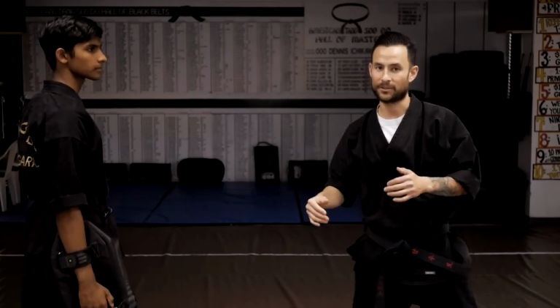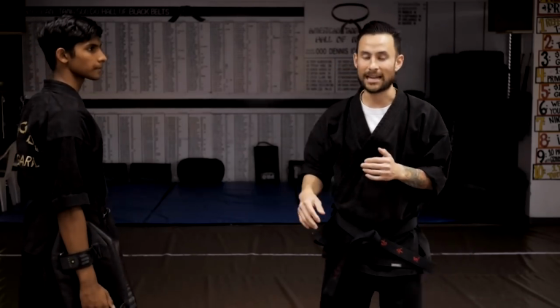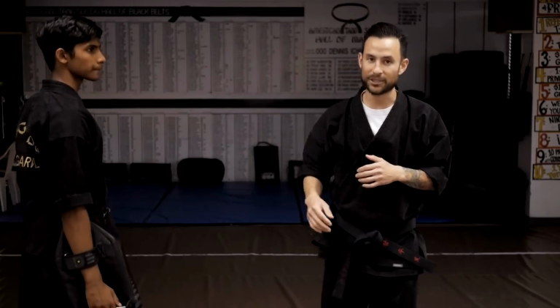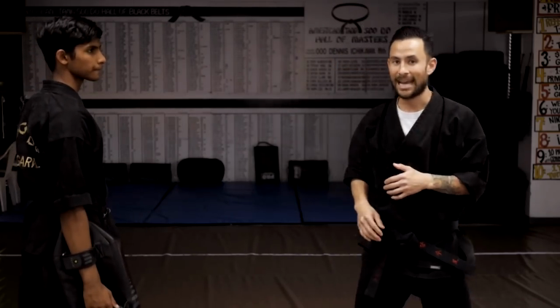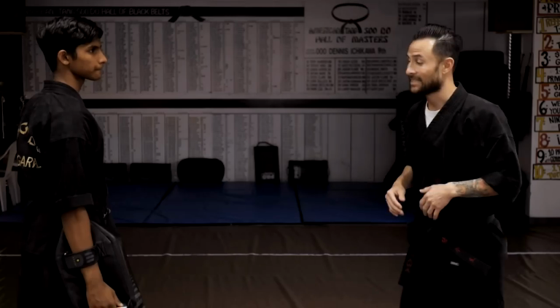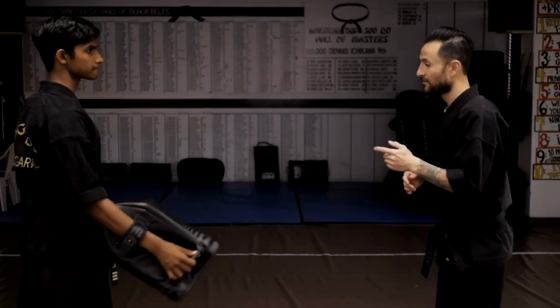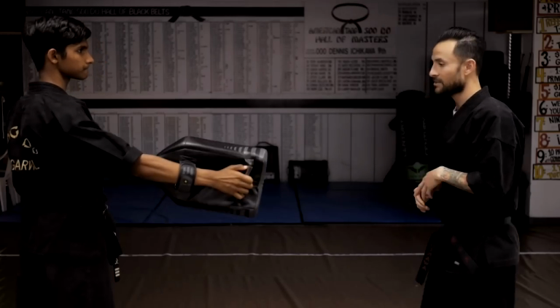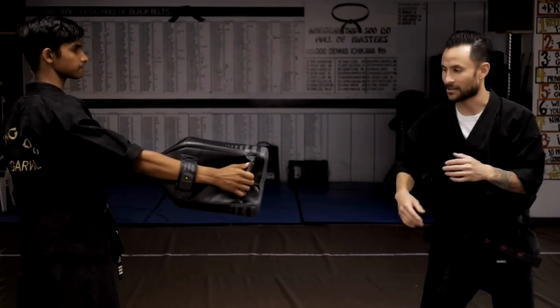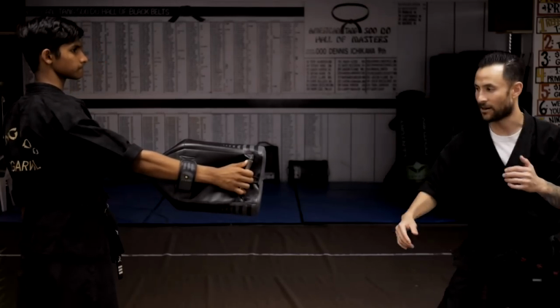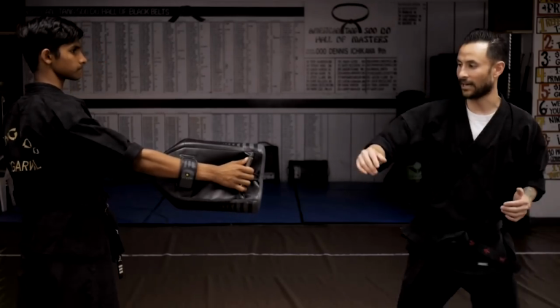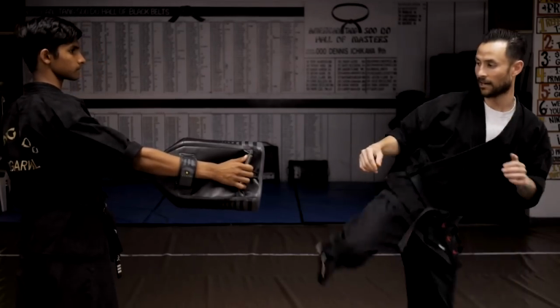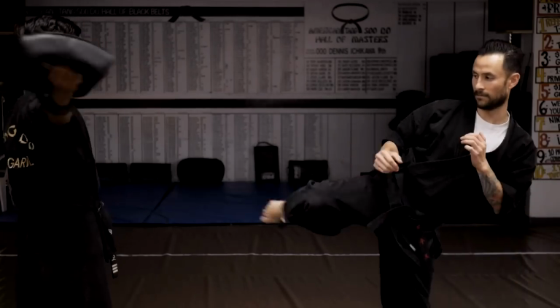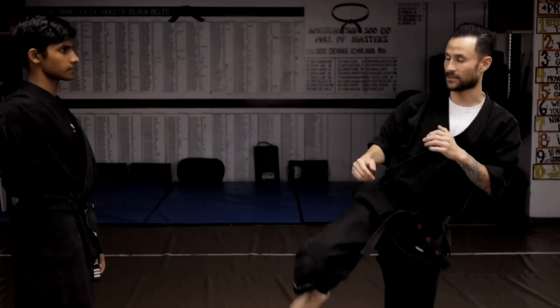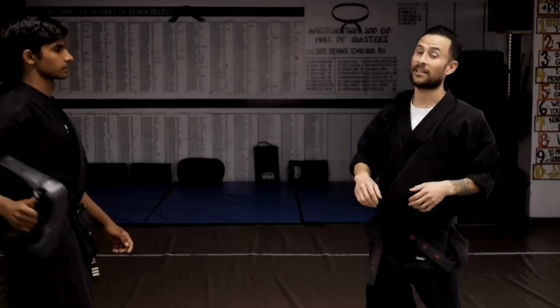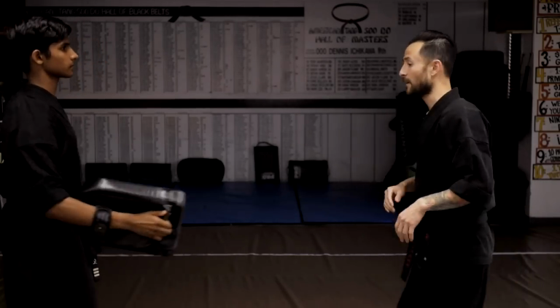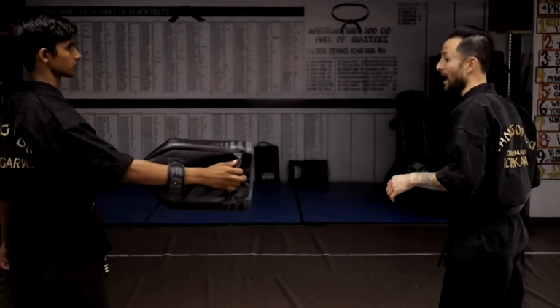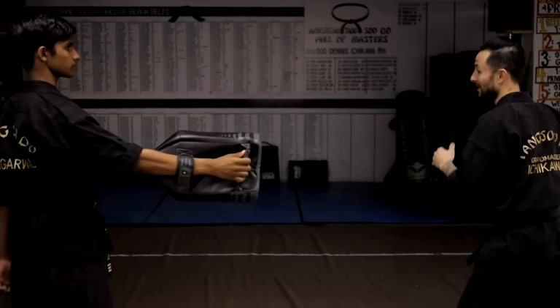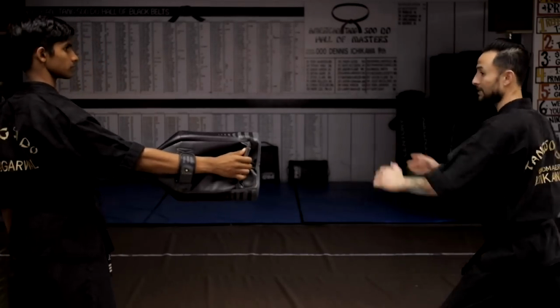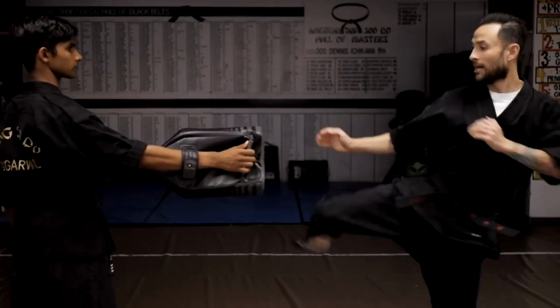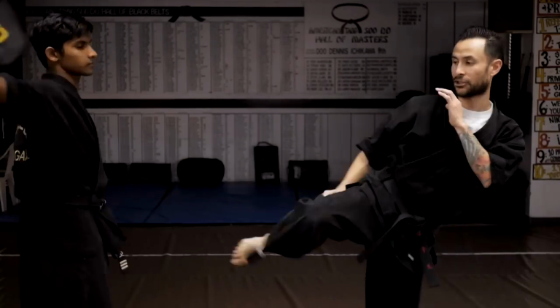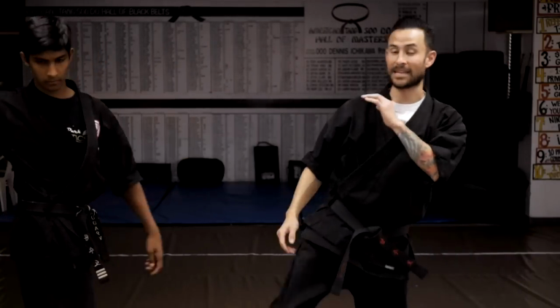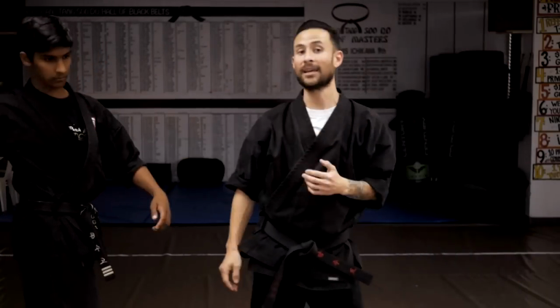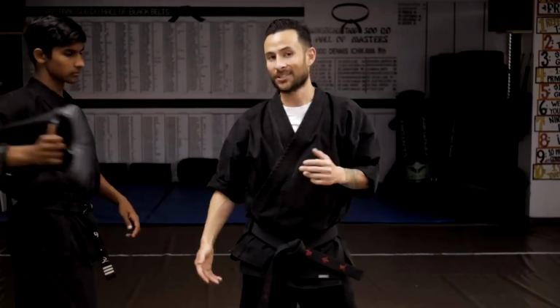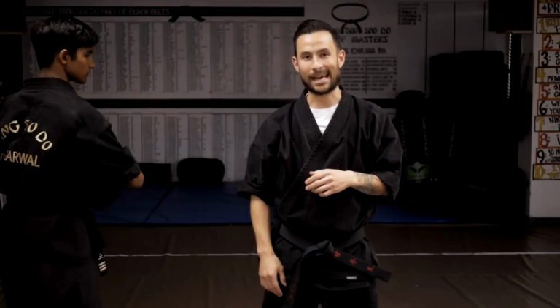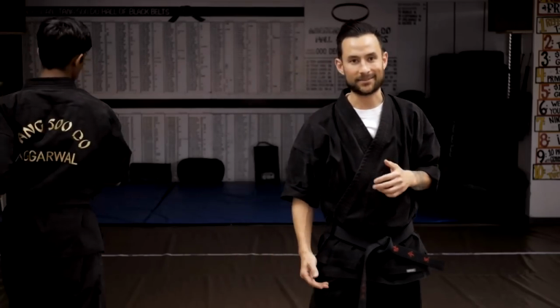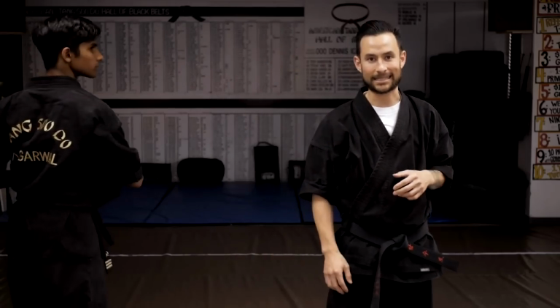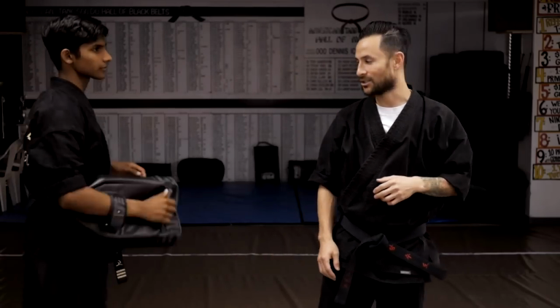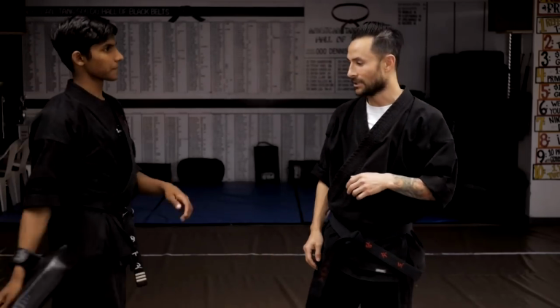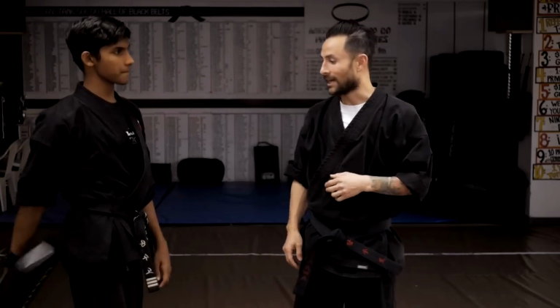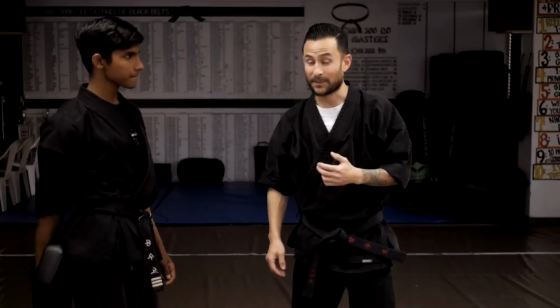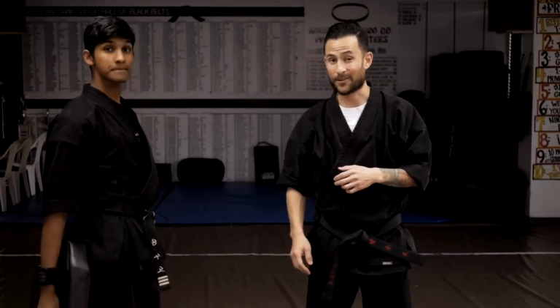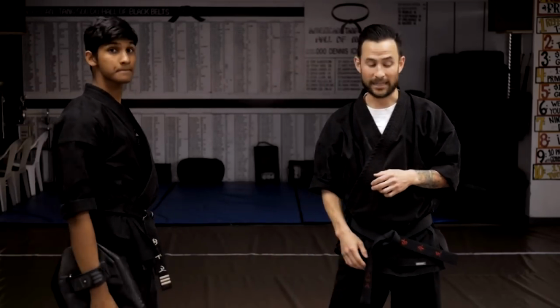We also do a slide-up version and then a spinning version. Slide-up round kick here, and then spinning back leg kicks — snapping just like that. Nice and relaxed, nice and chill. That's pretty much it for the round kicks.